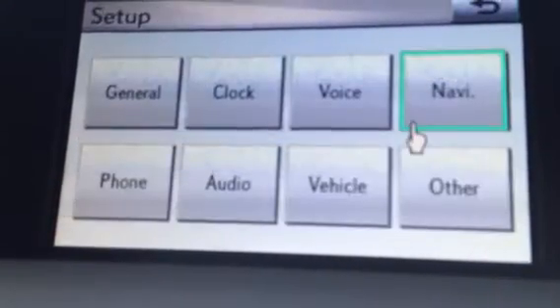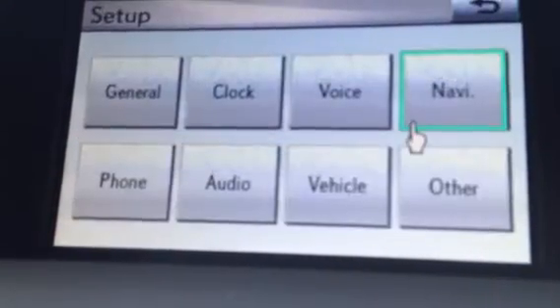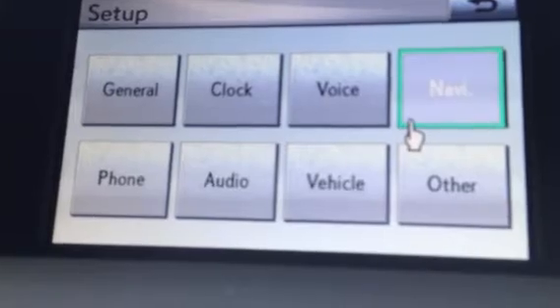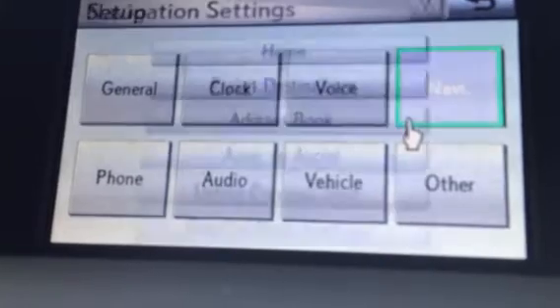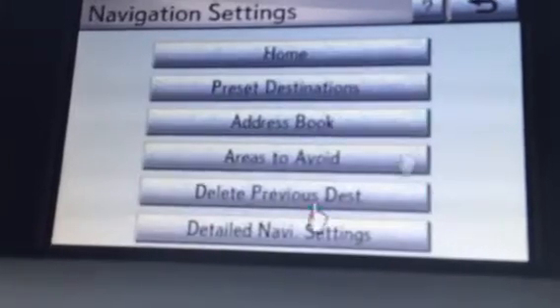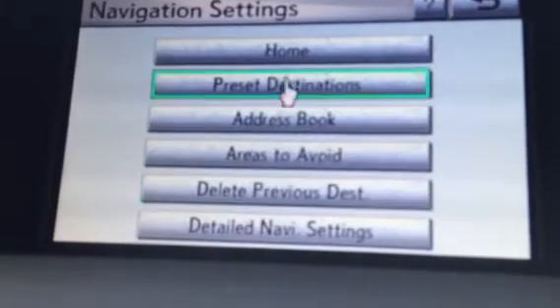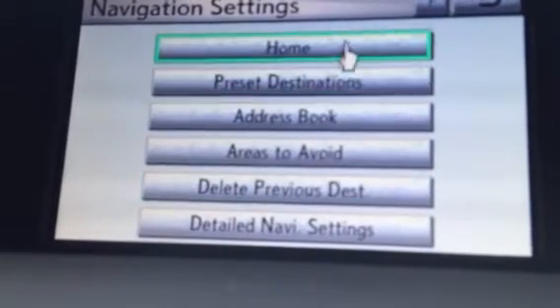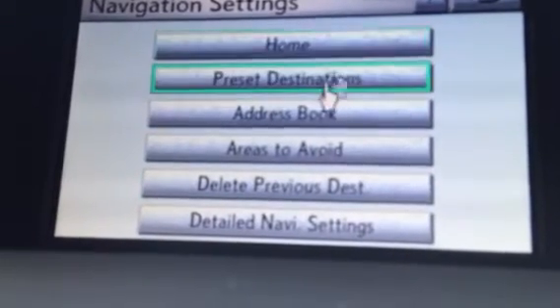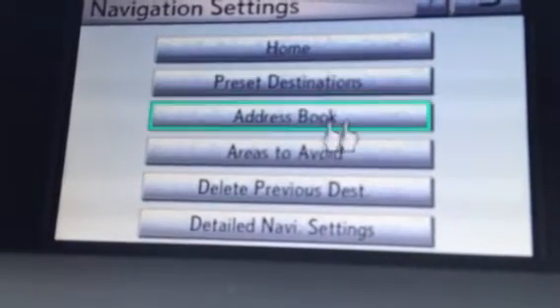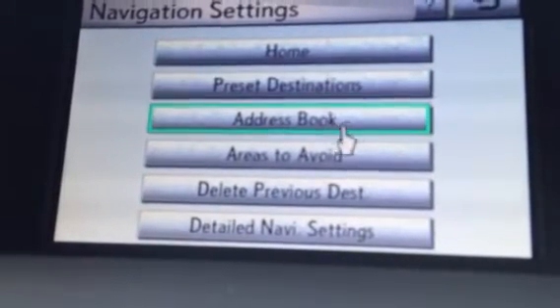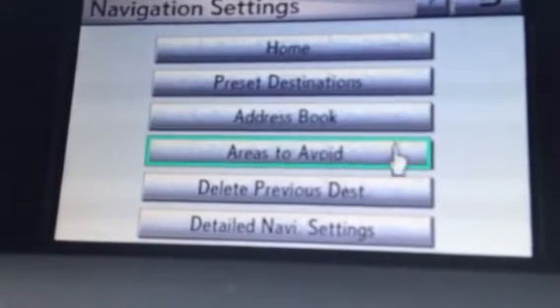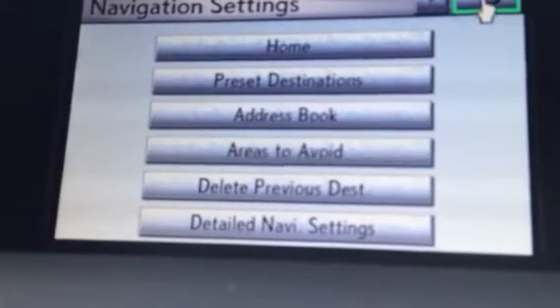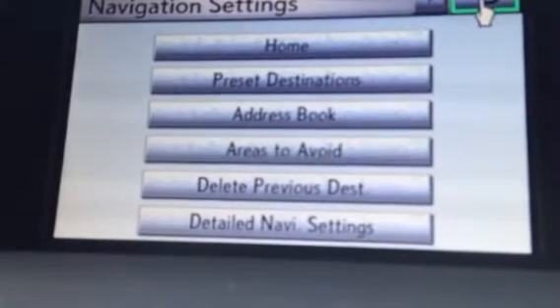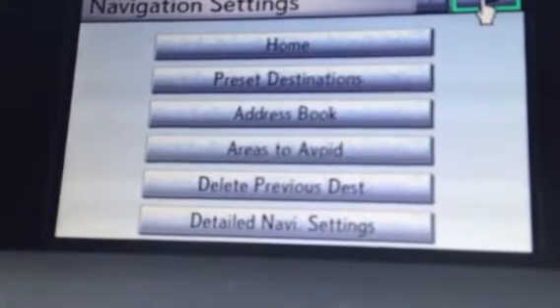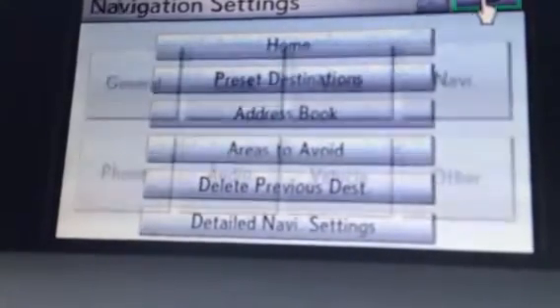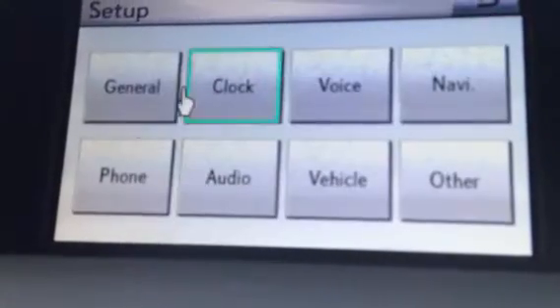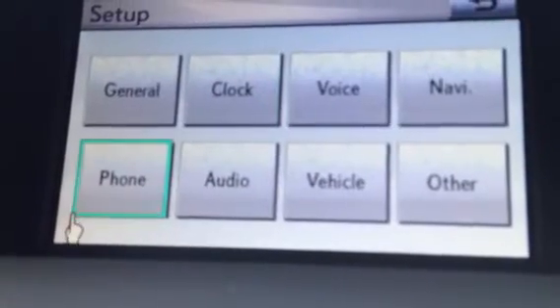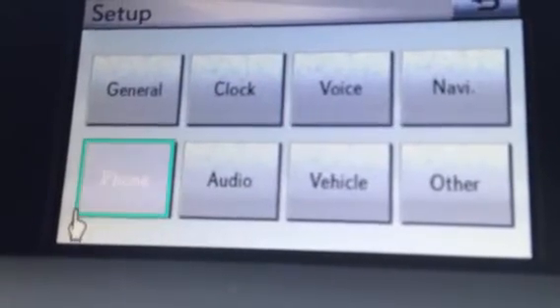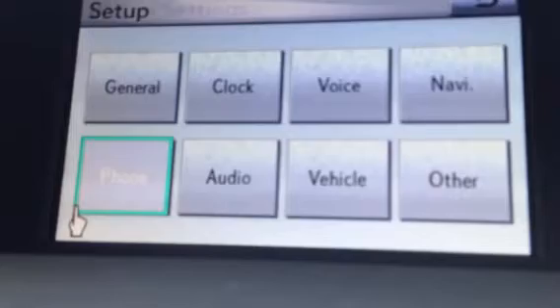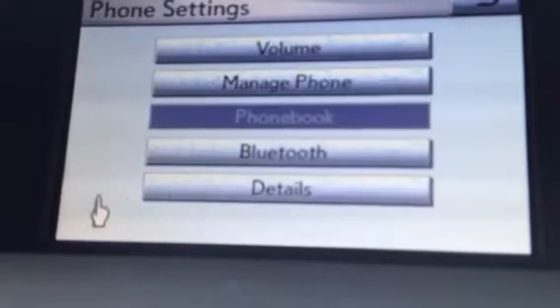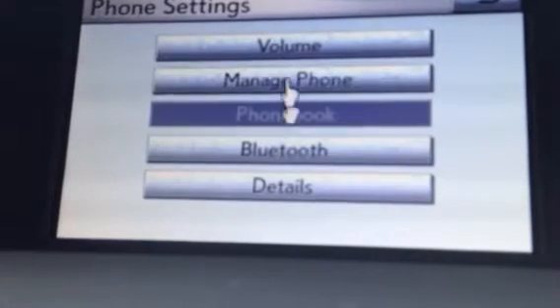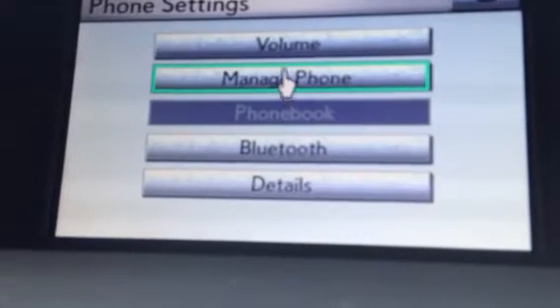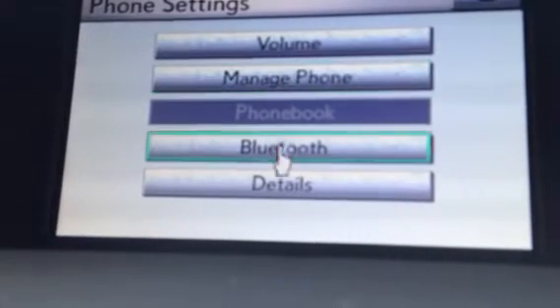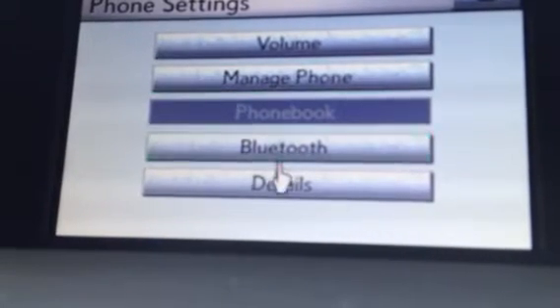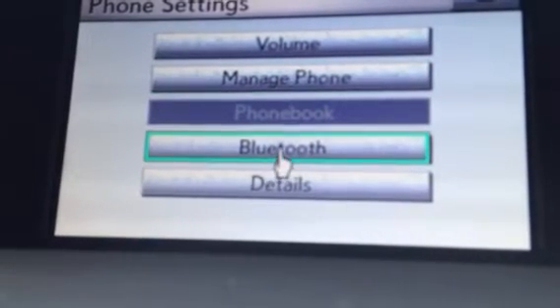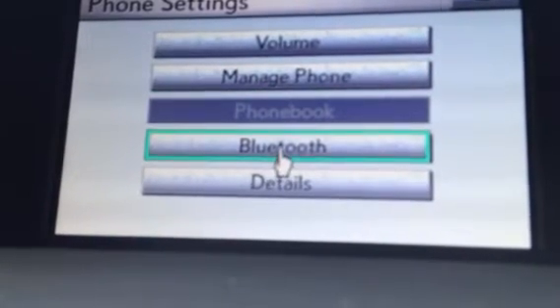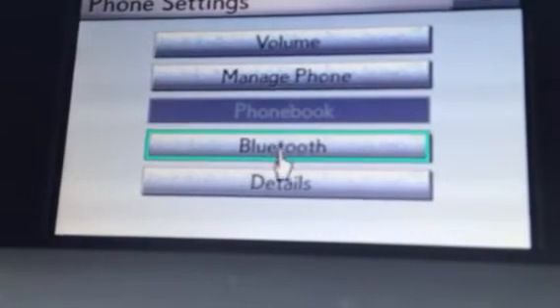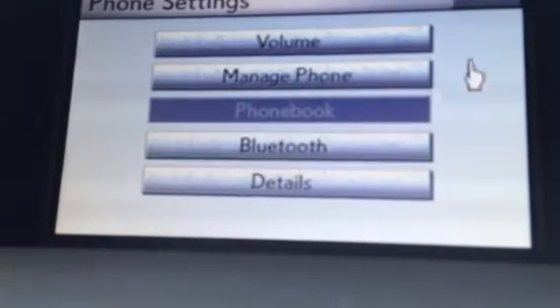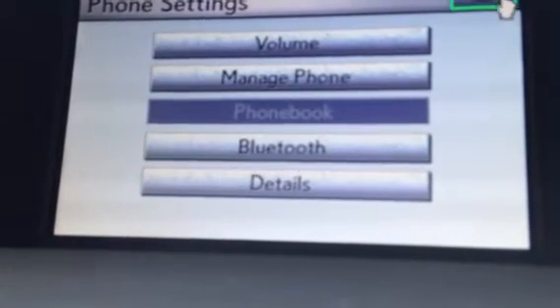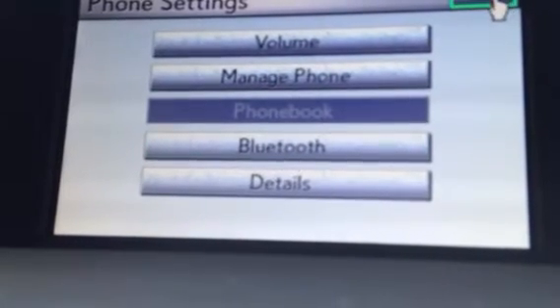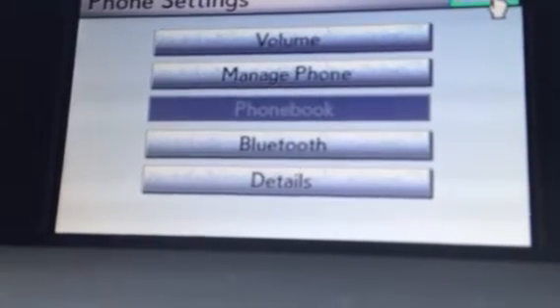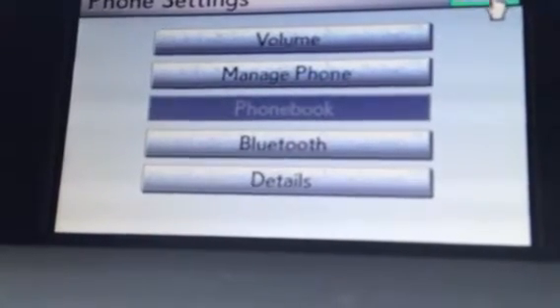When you go into navigation, you can change your home, your presets, and all your saved areas. For the phone, you can basically do the same thing — you can manage your phone, add your Bluetooth details, and change the volume.